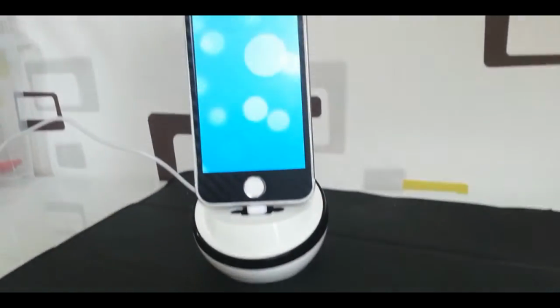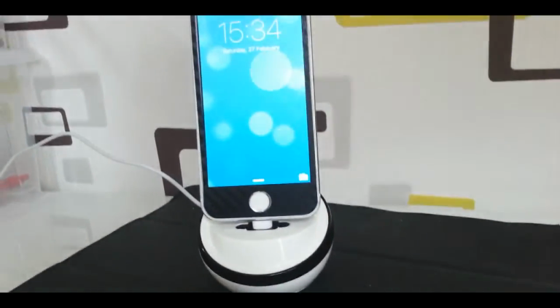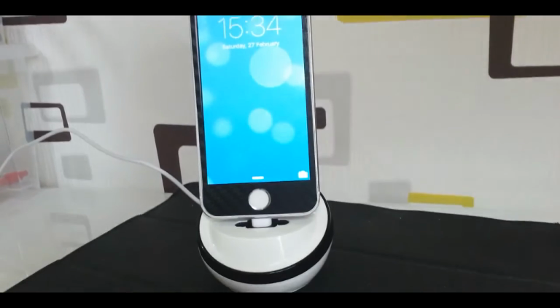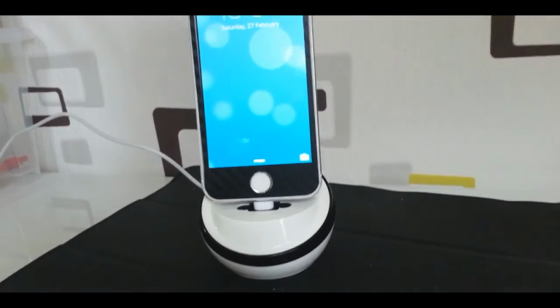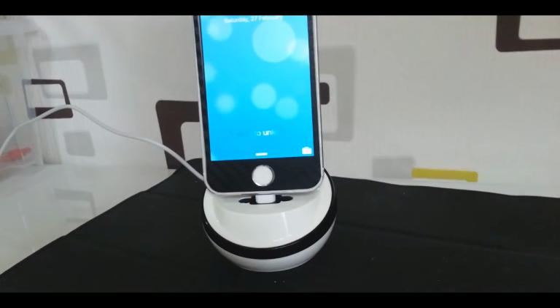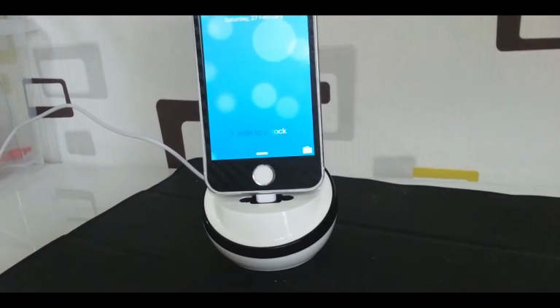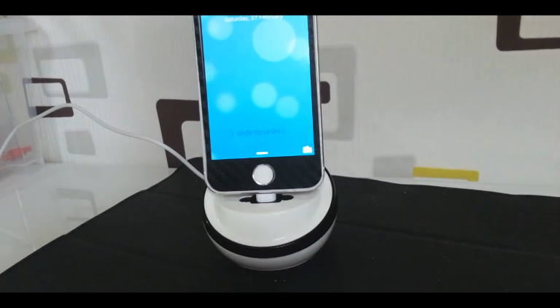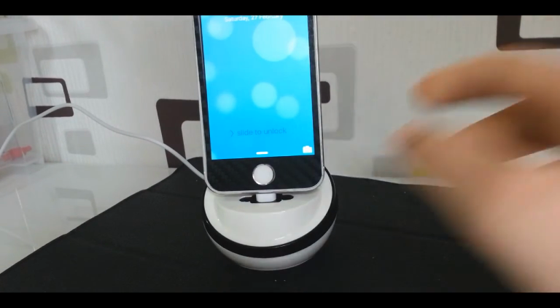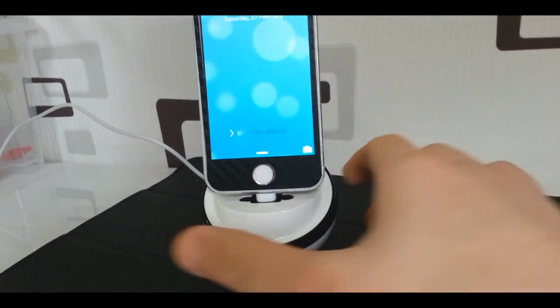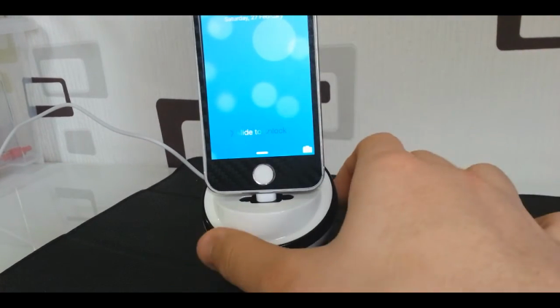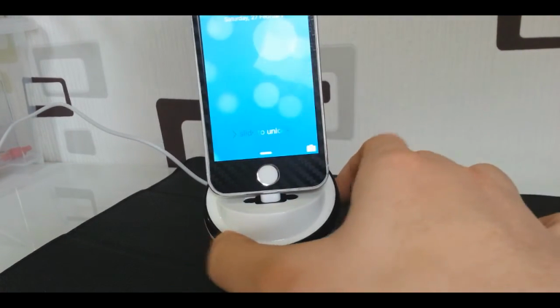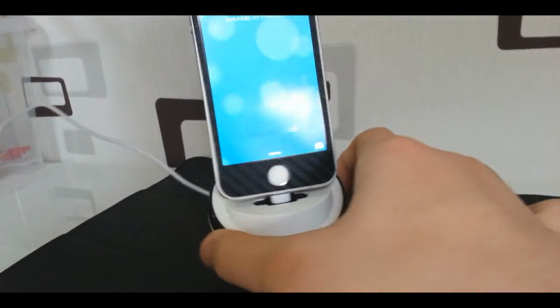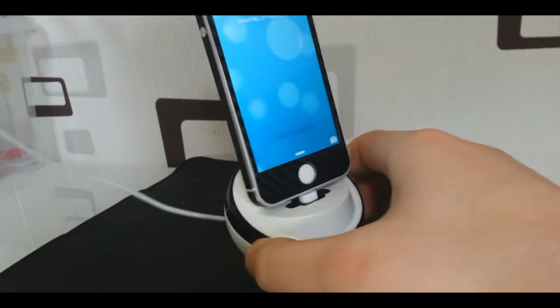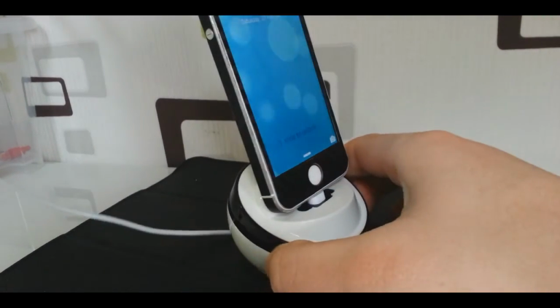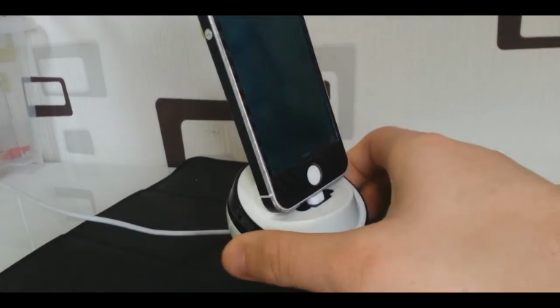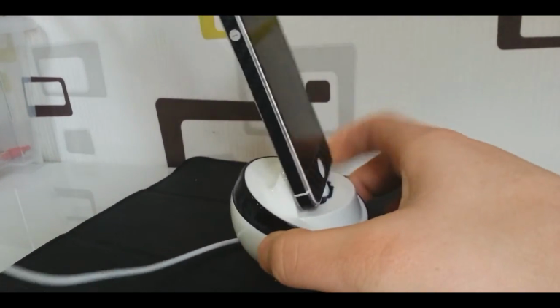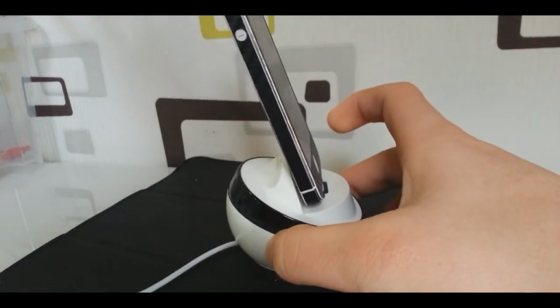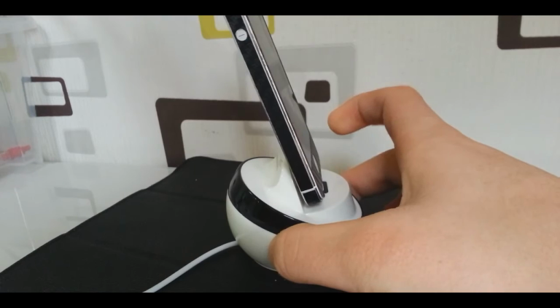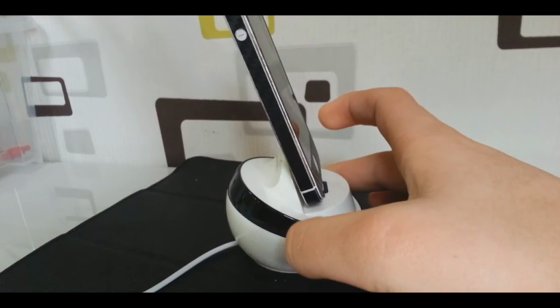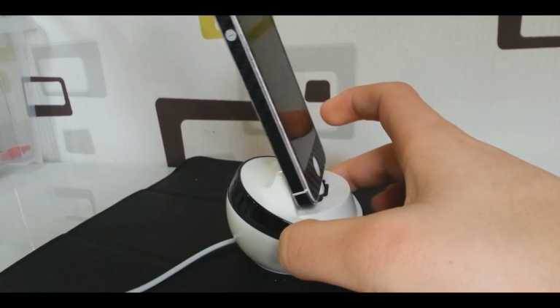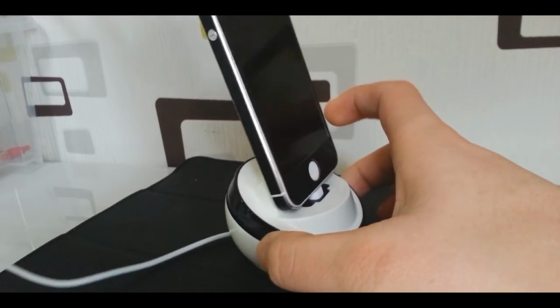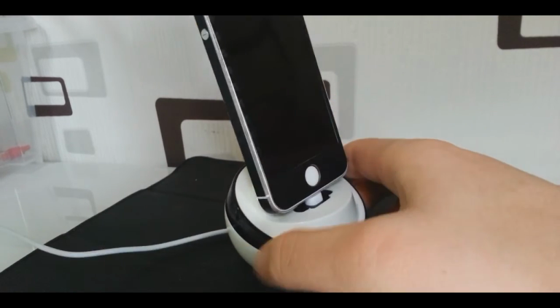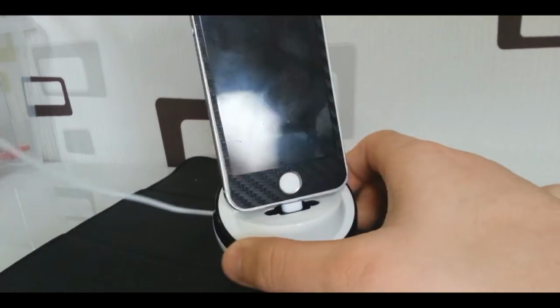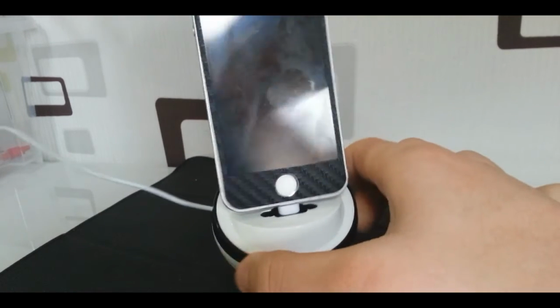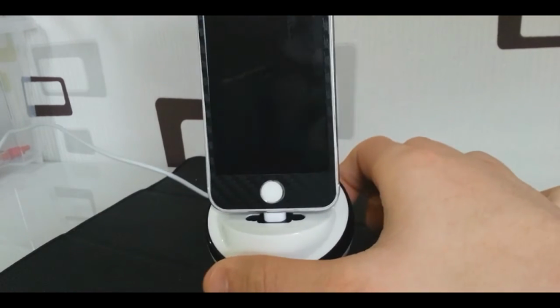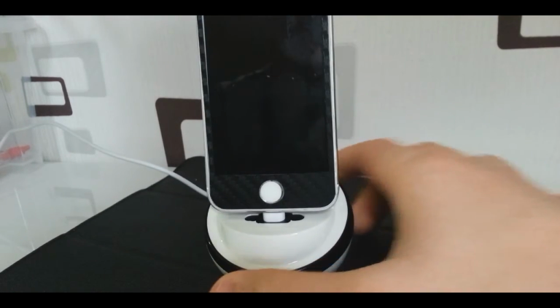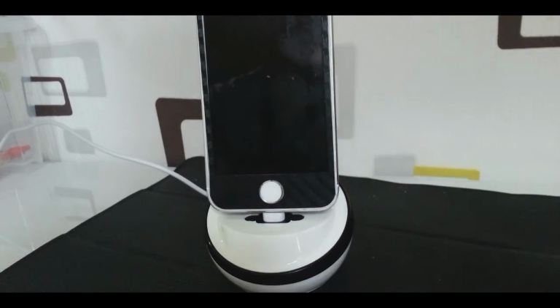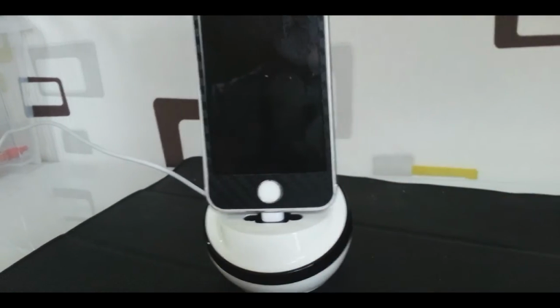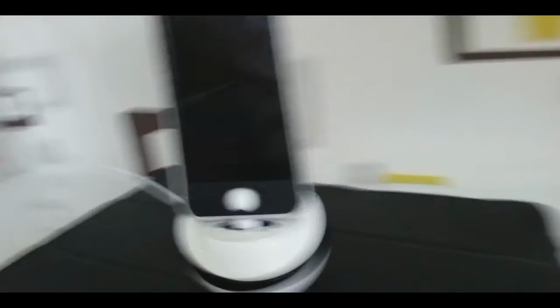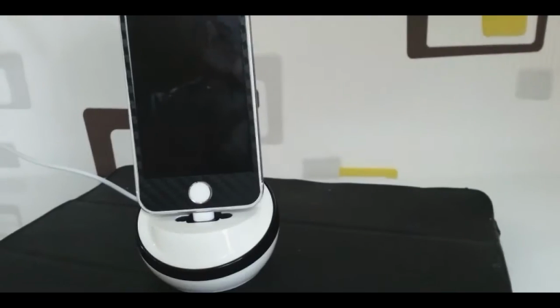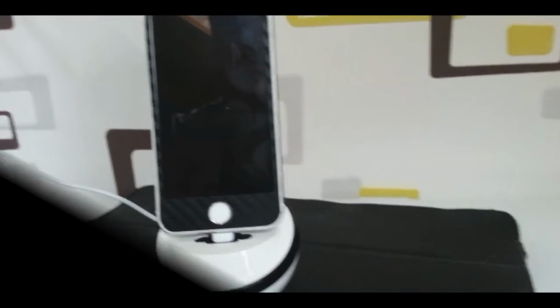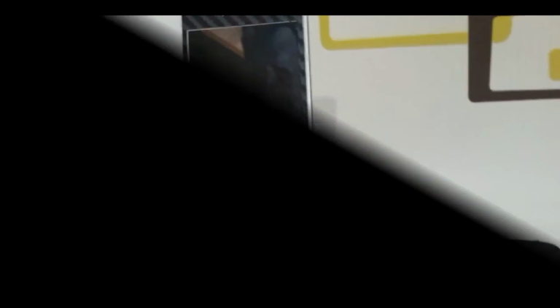The phone is on and it's currently charging. Great device! That's the video — please leave a like.